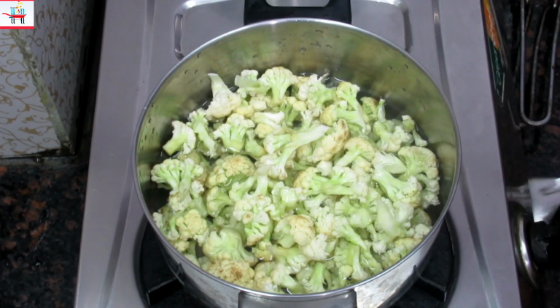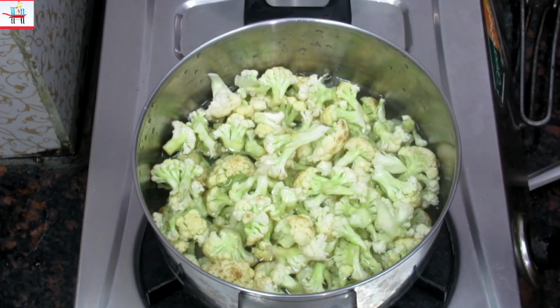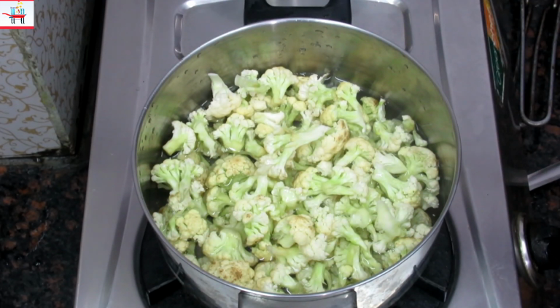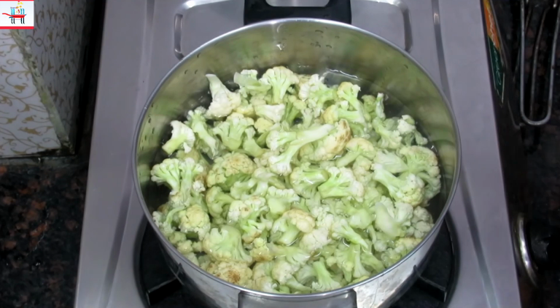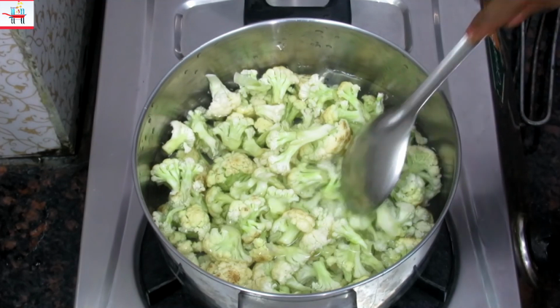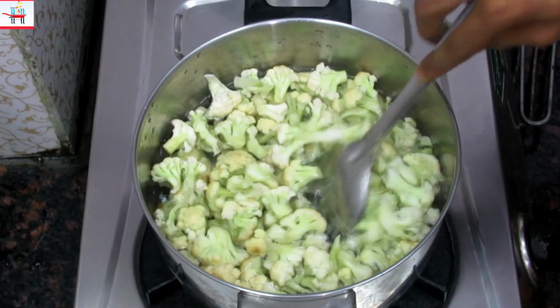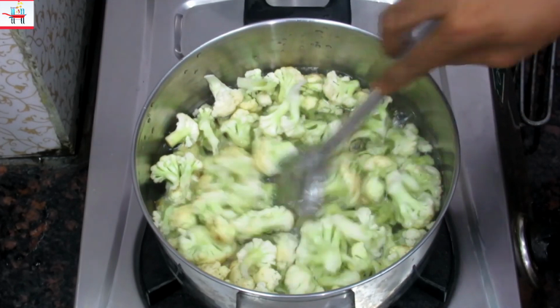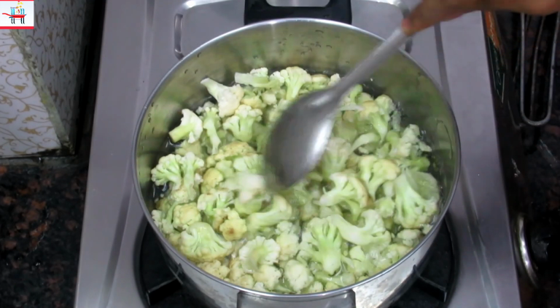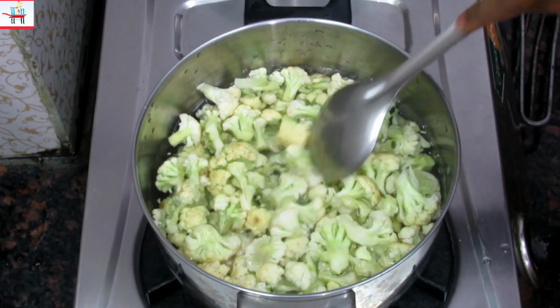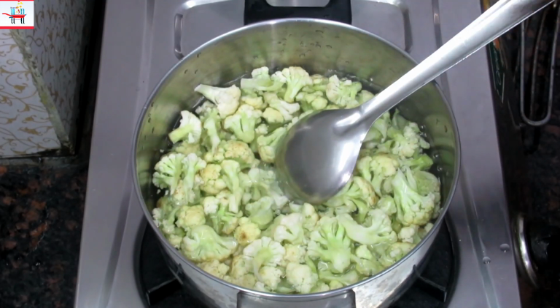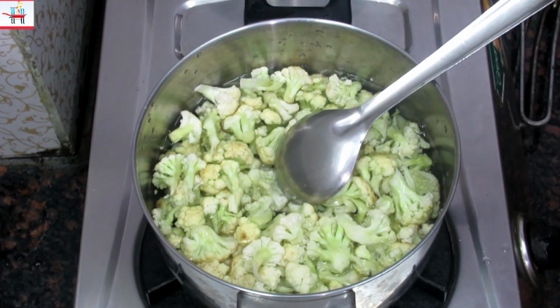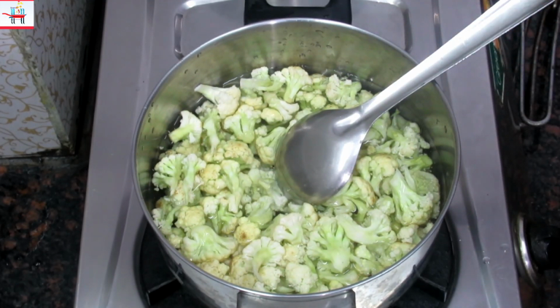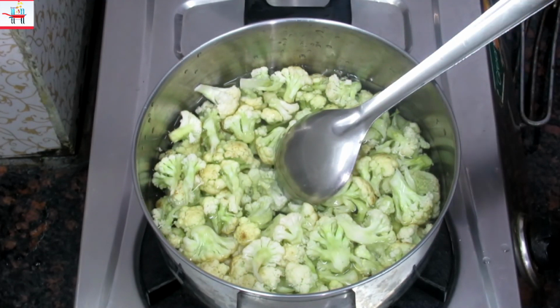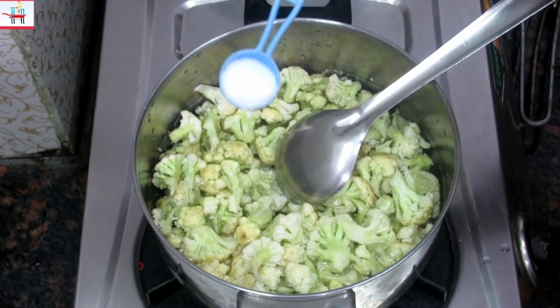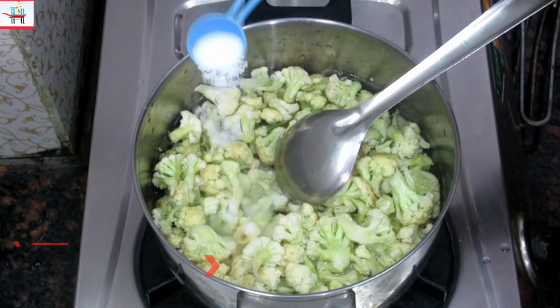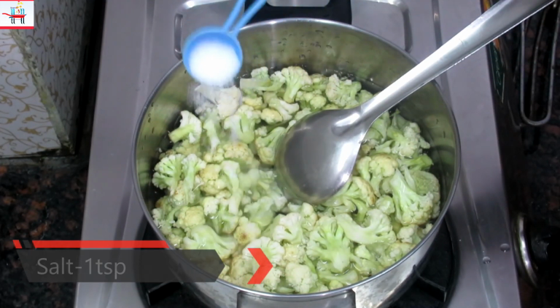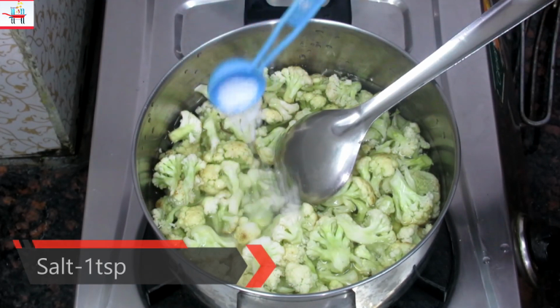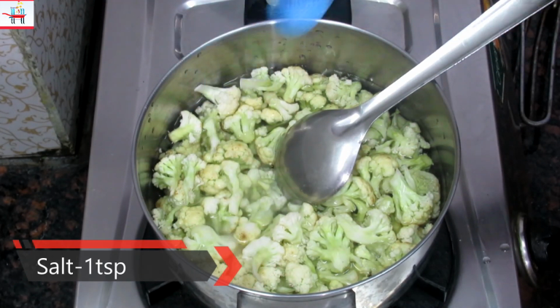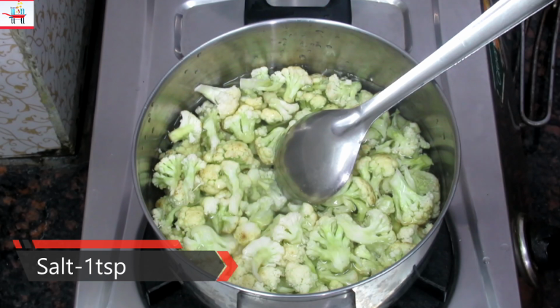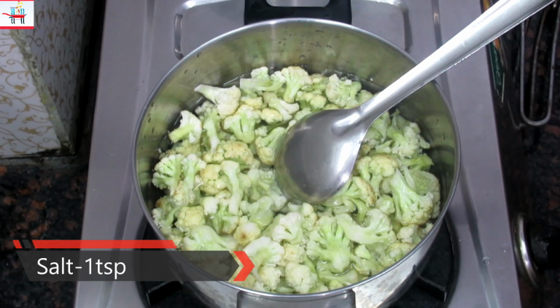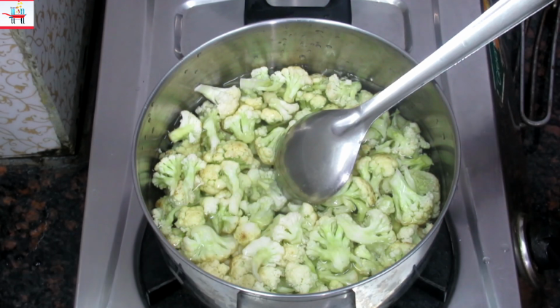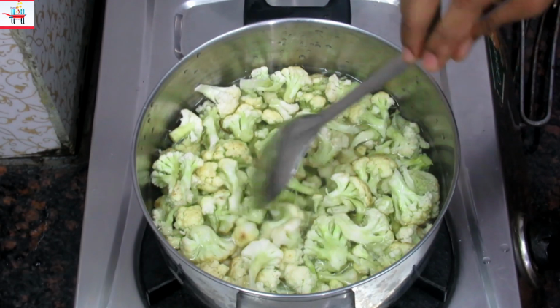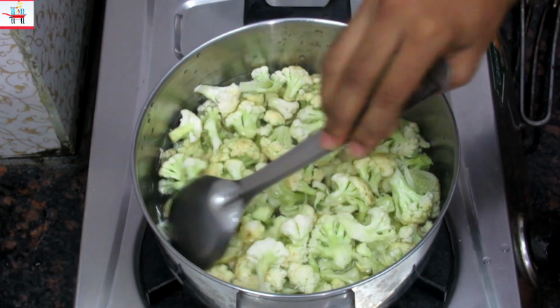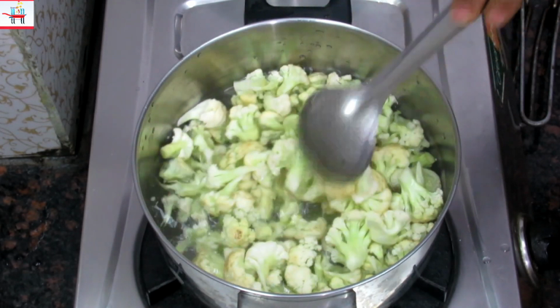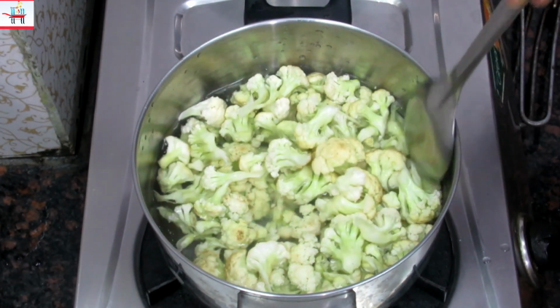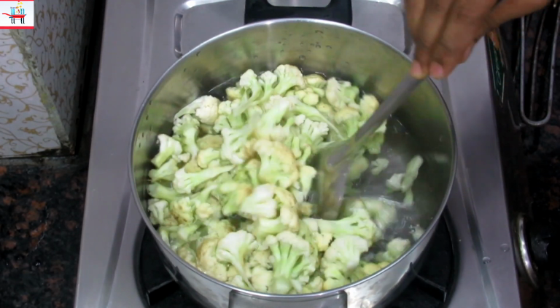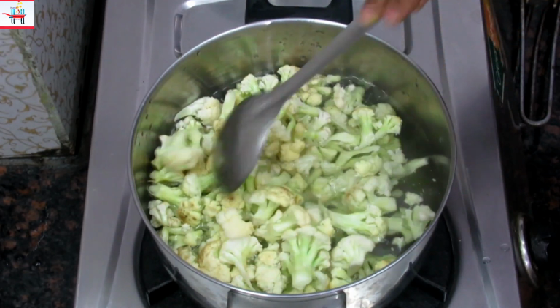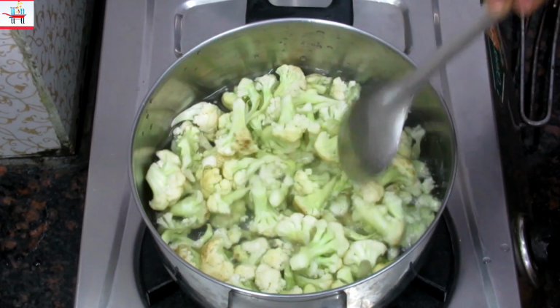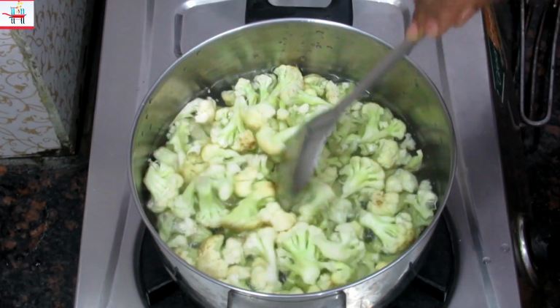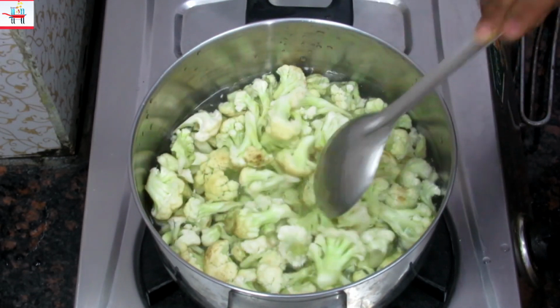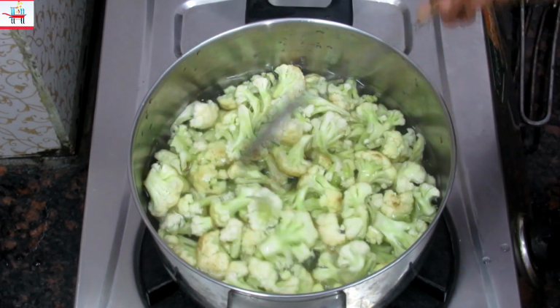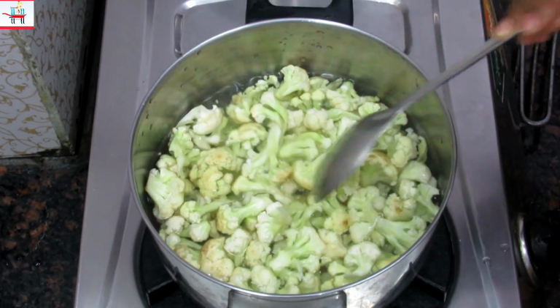After adding it, we will add some salt — about 1 teaspoon — and mix it well for 10 minutes.